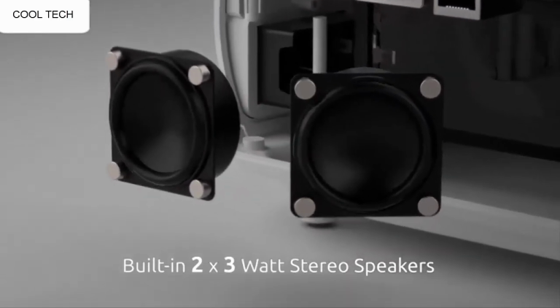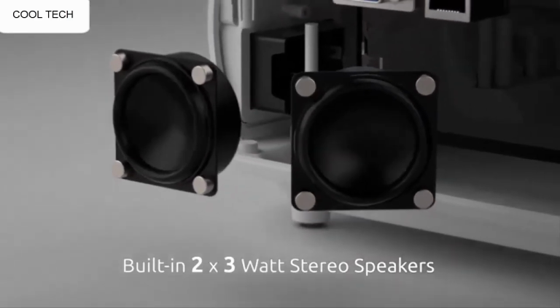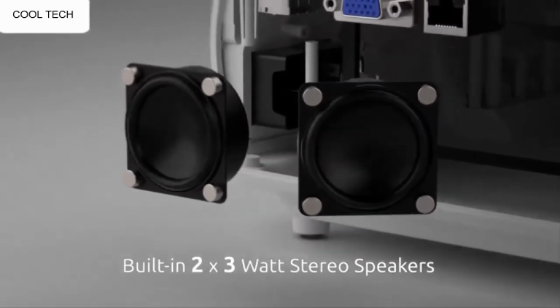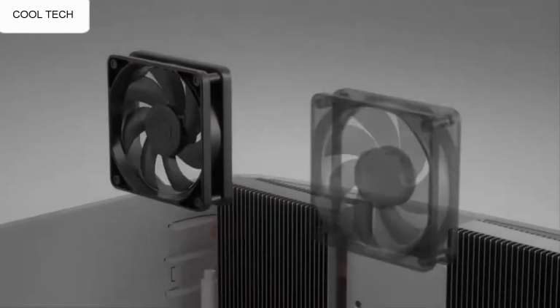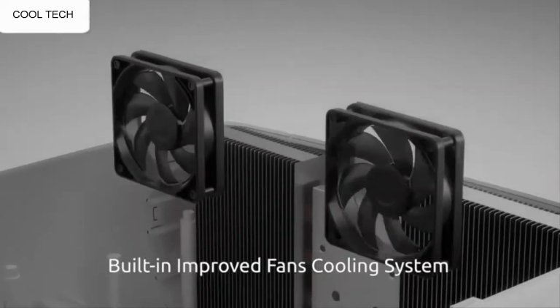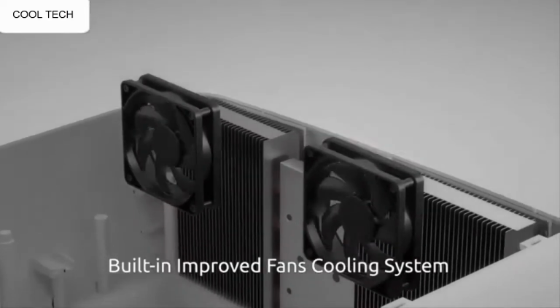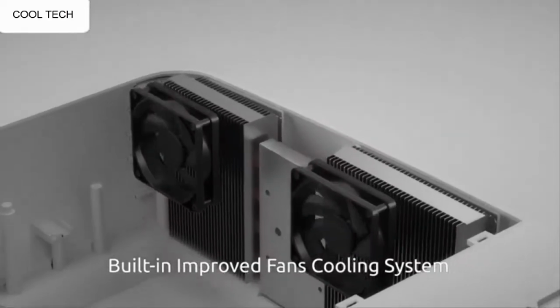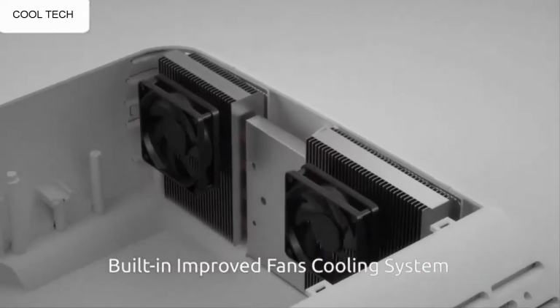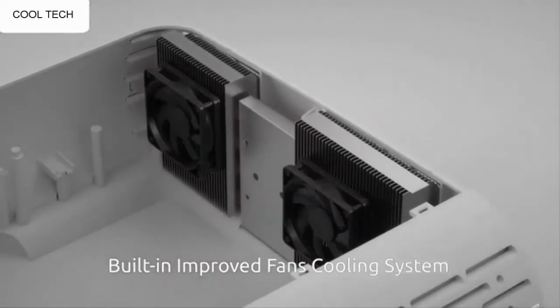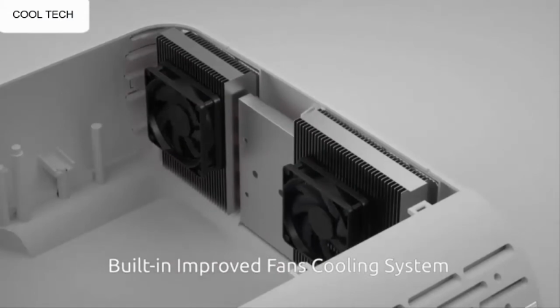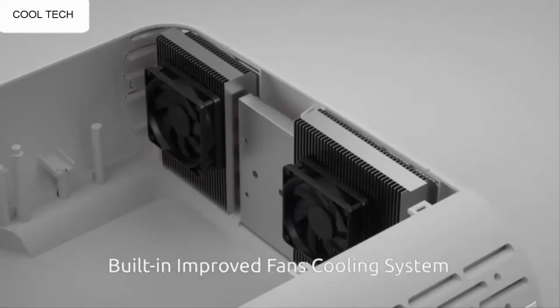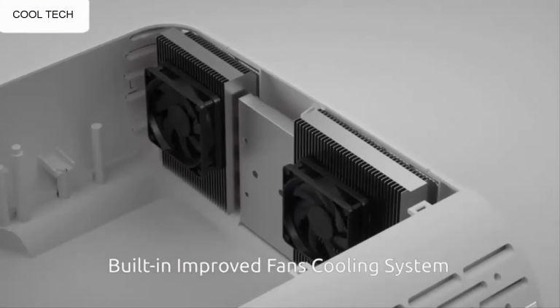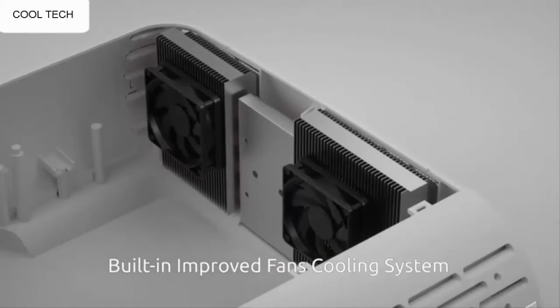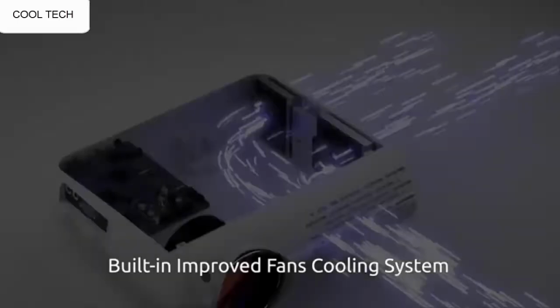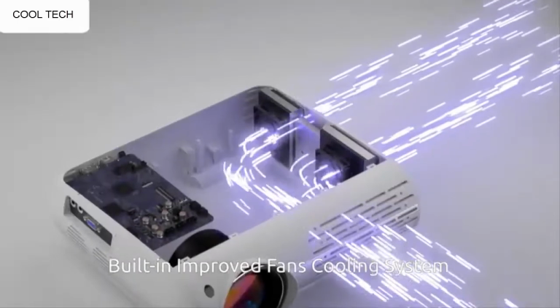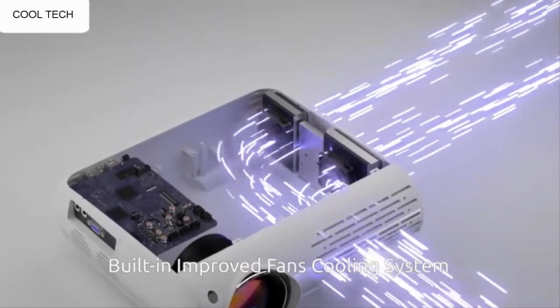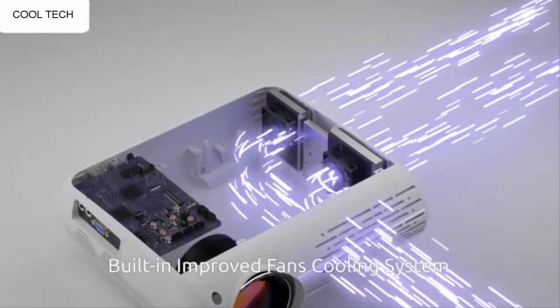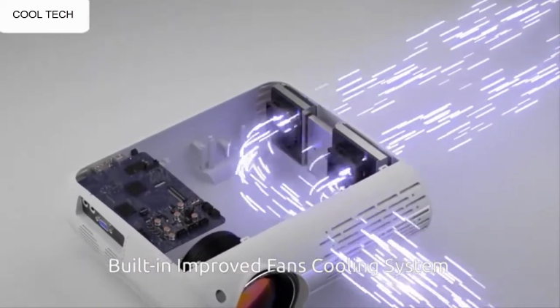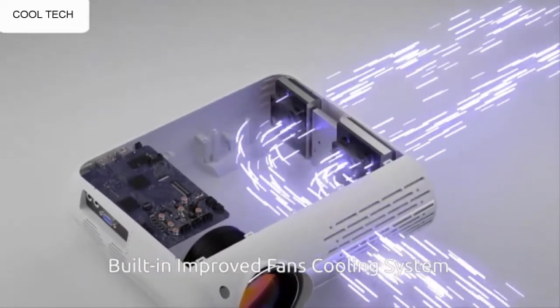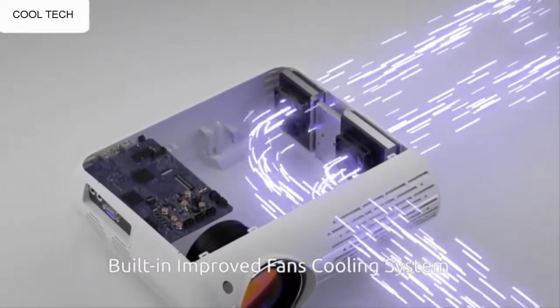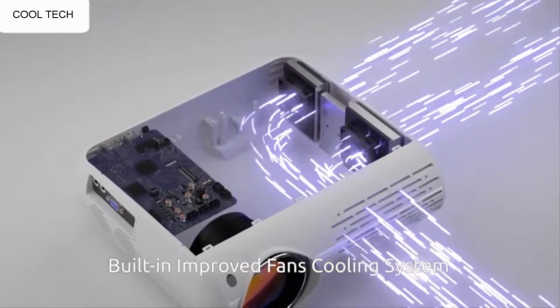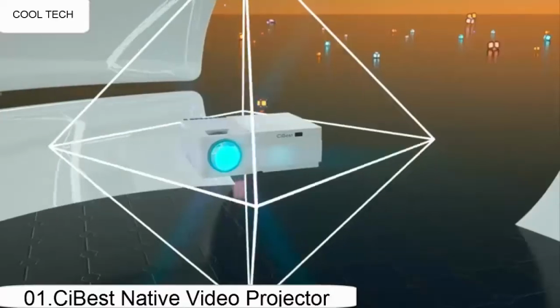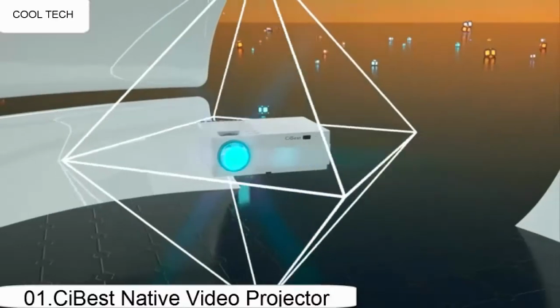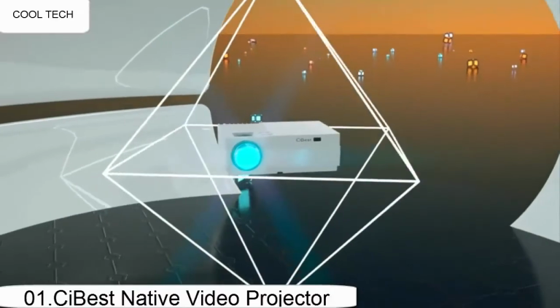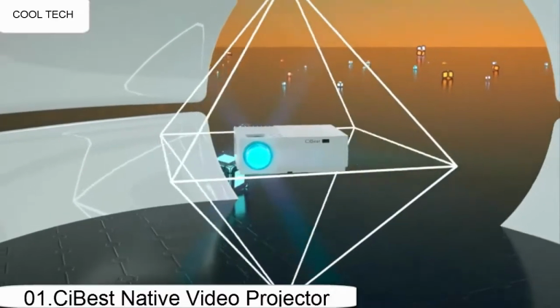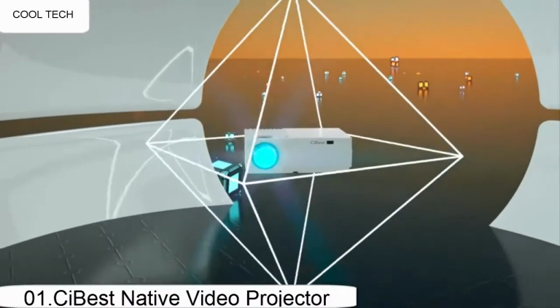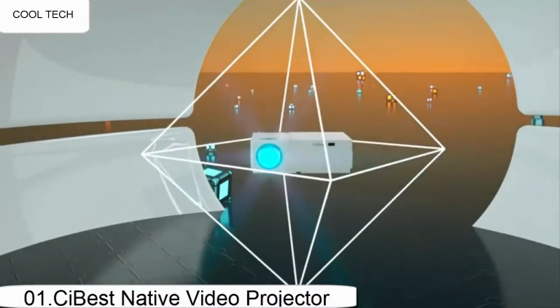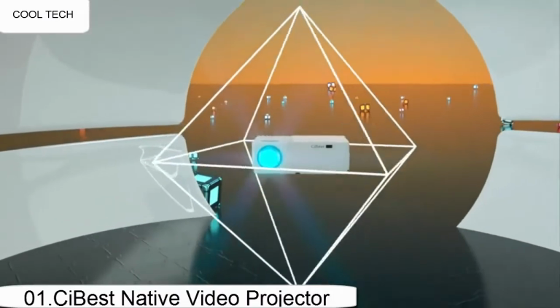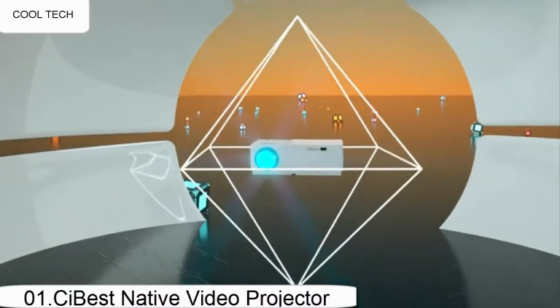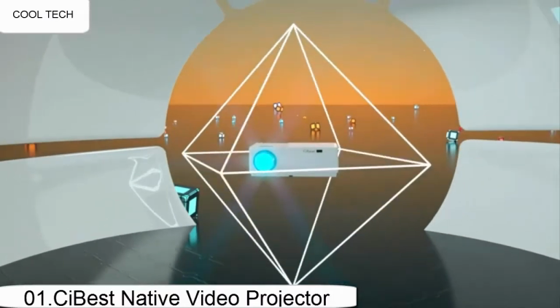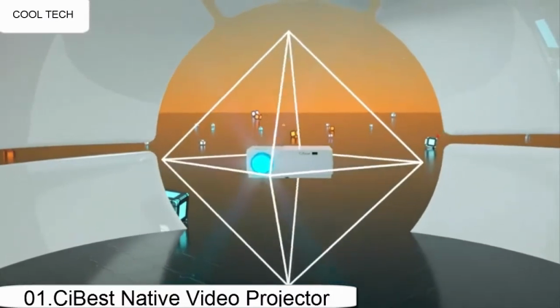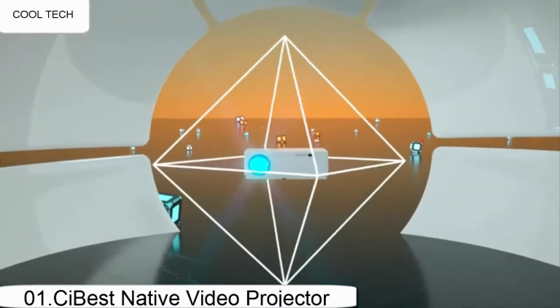It is very important to calibrate your own pictures and colors. This projector performed perfectly. I cannot believe how great it really is for being so affordable. I have connected it to my laptop and it works instantly and without issues.